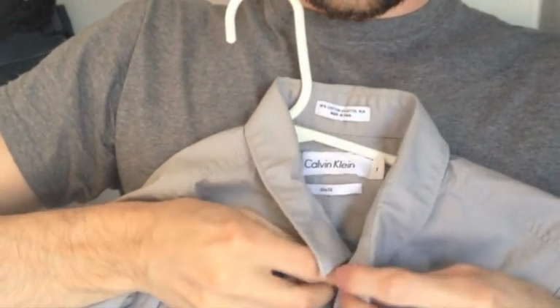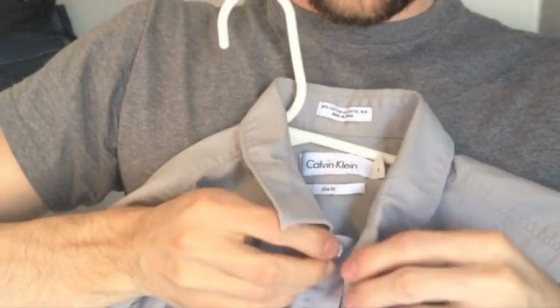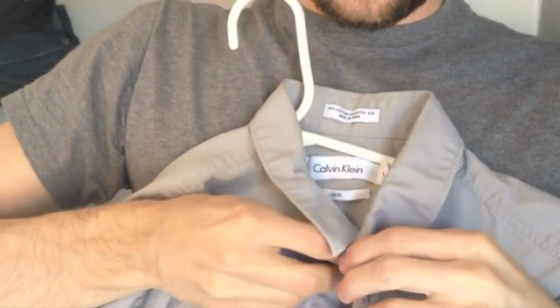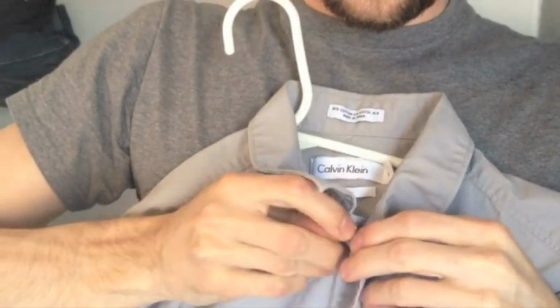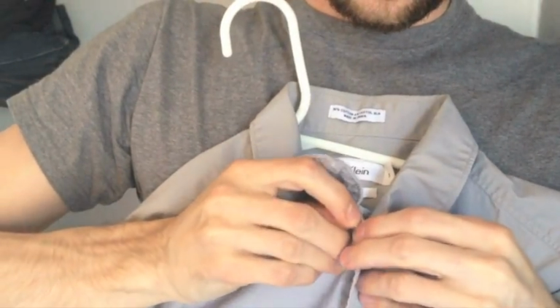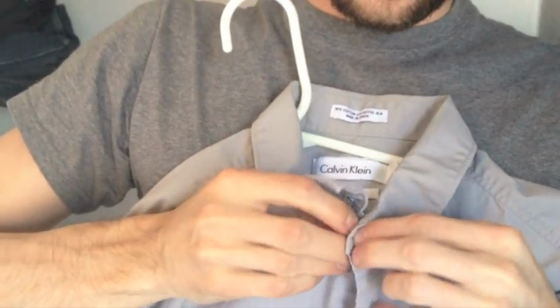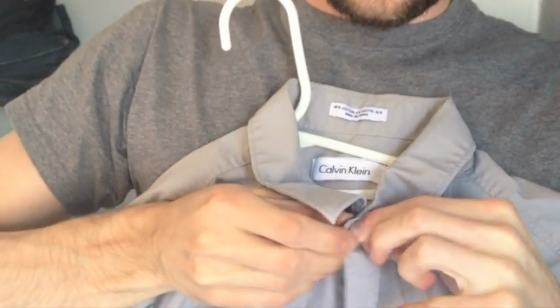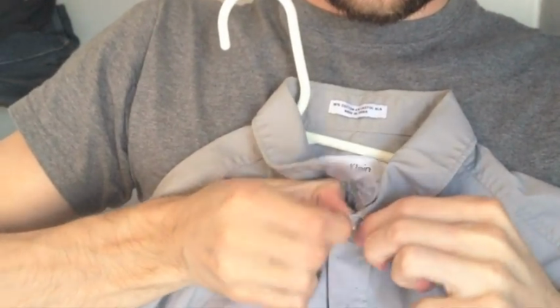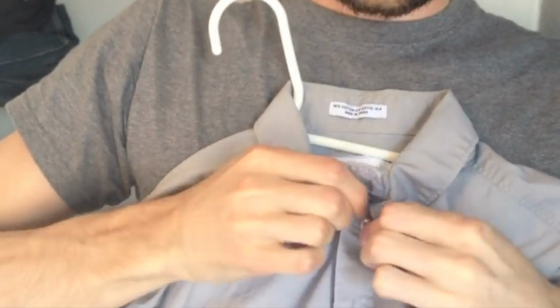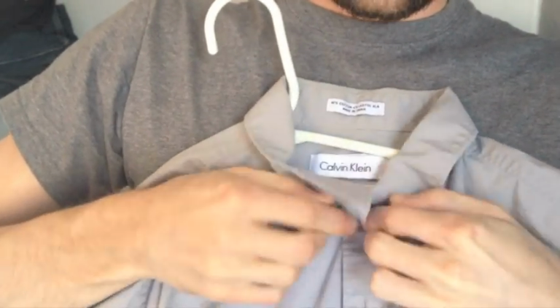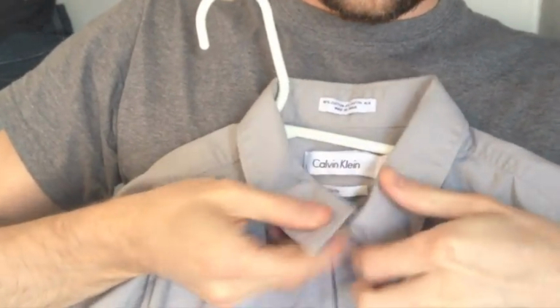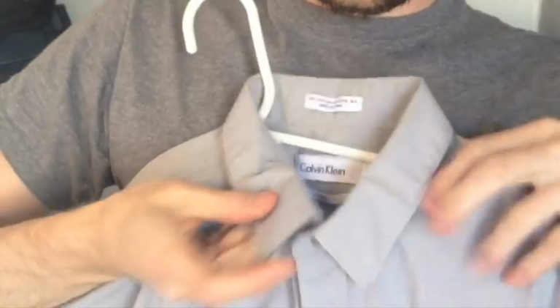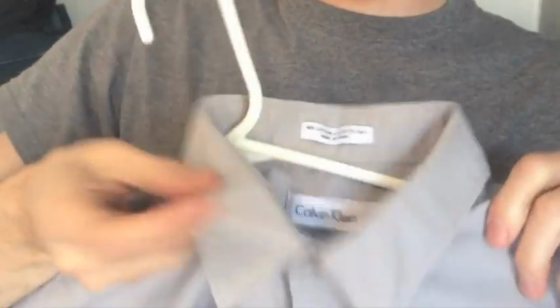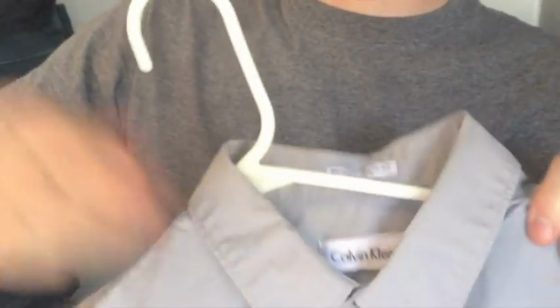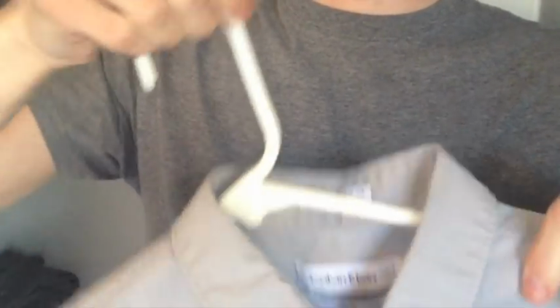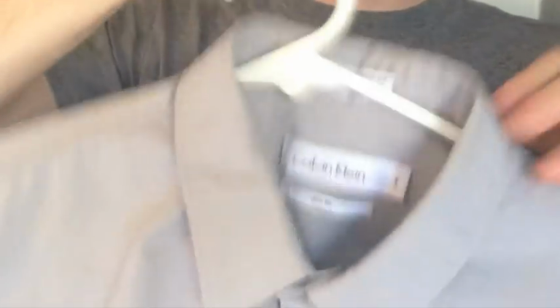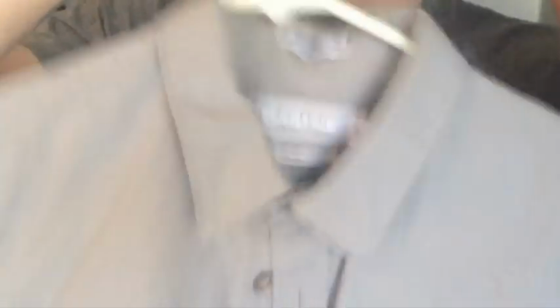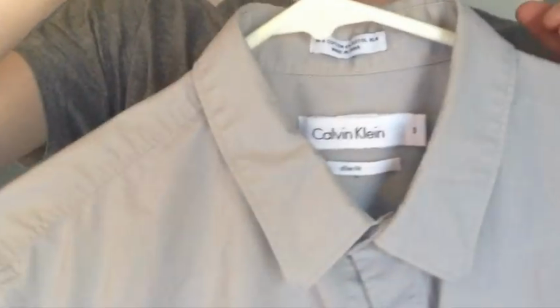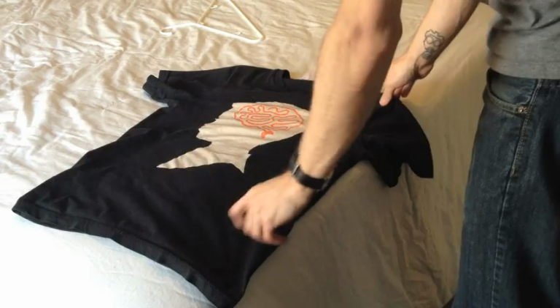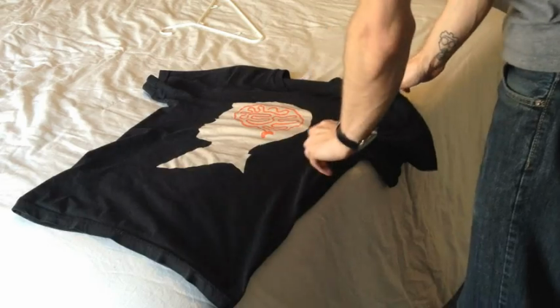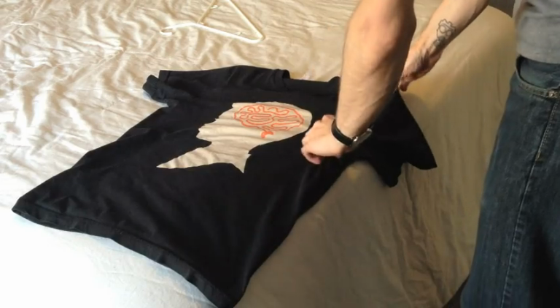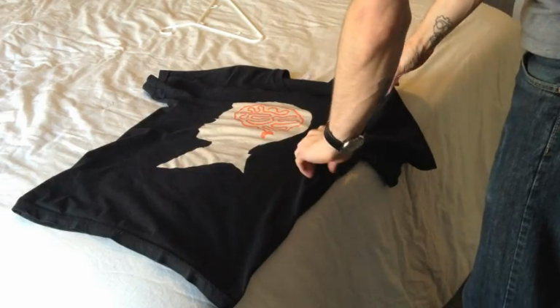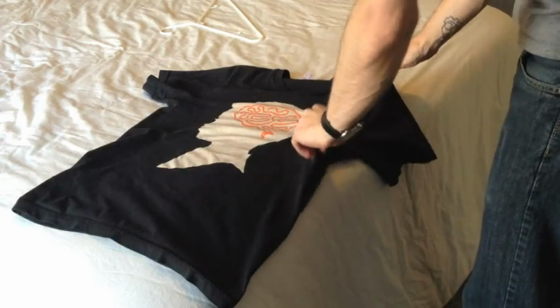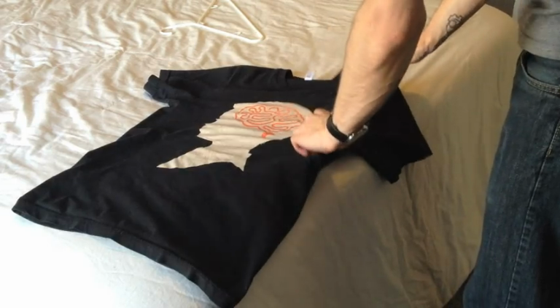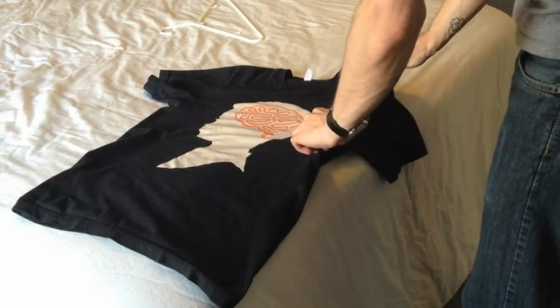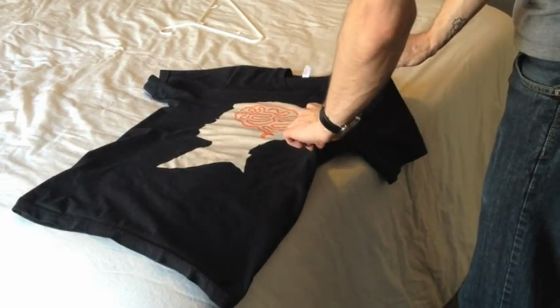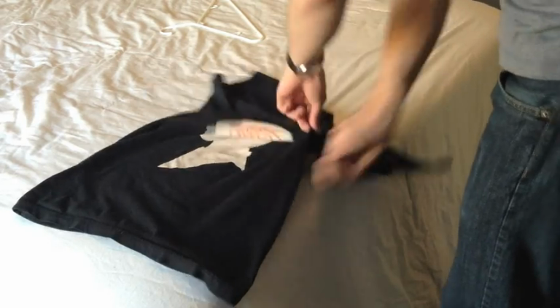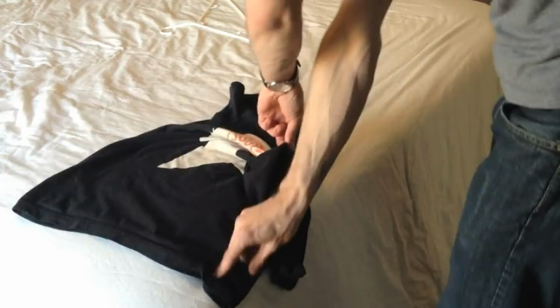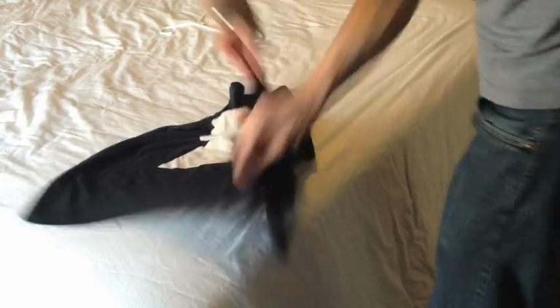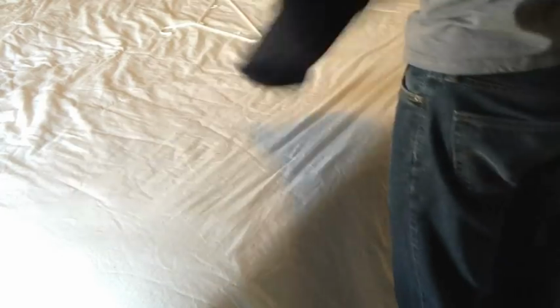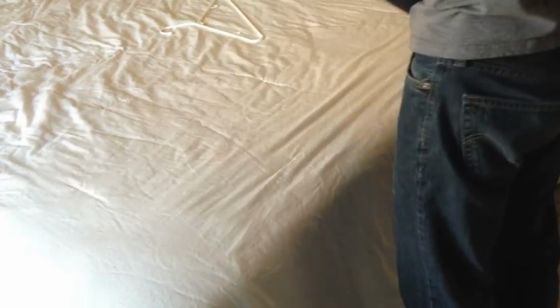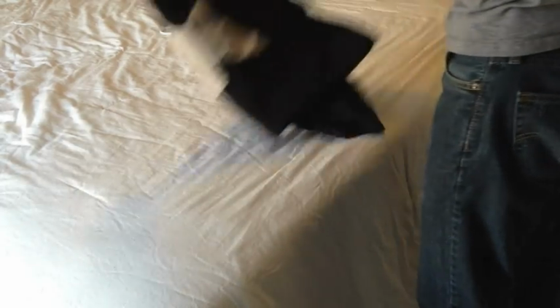For dress shirts, button just the top button before hanging it to keep the collar stiff and good looking. If you don't hang shirts, you can quickly fold one by pinching the middle and top and flipping it around.